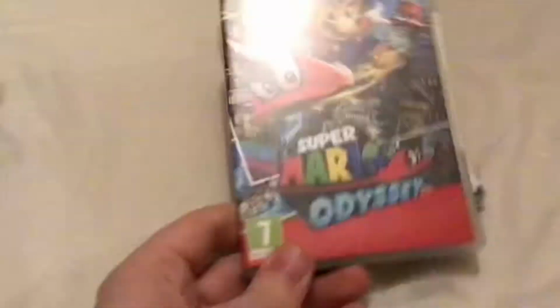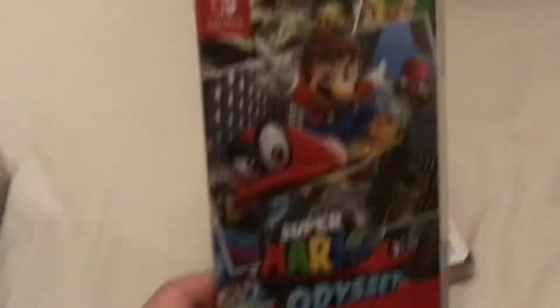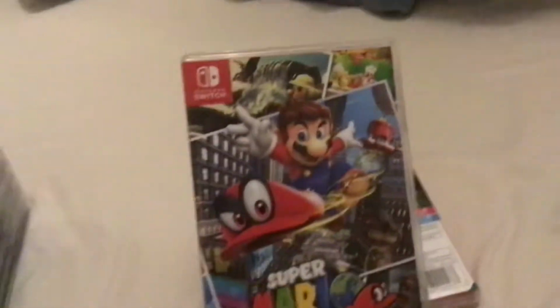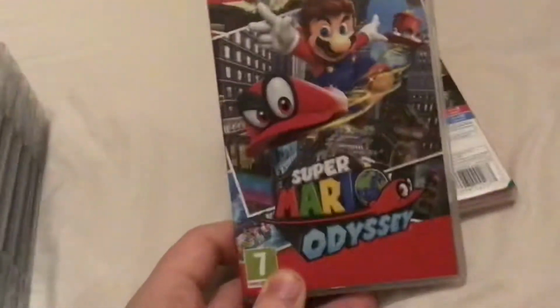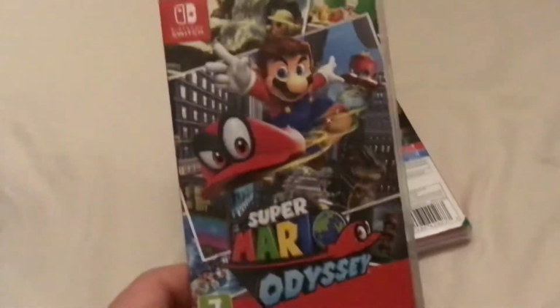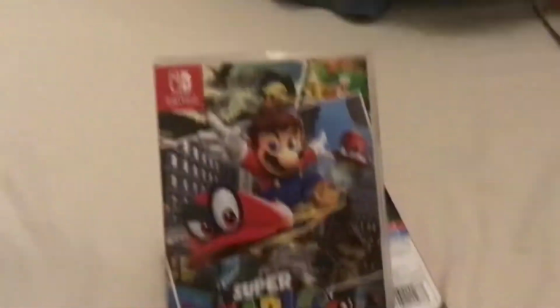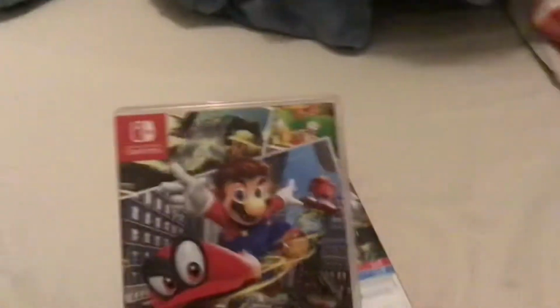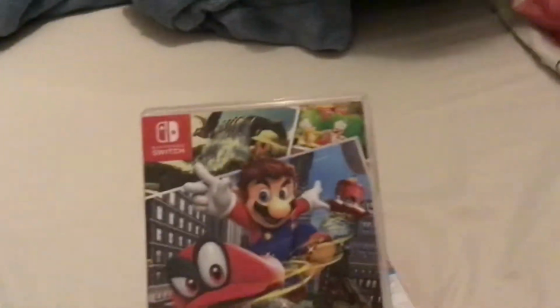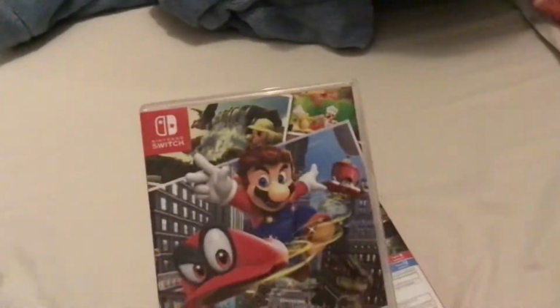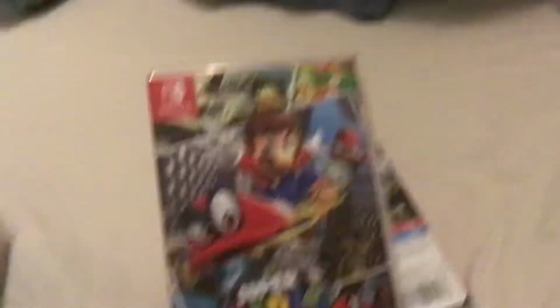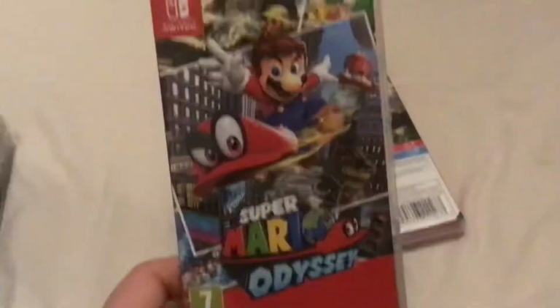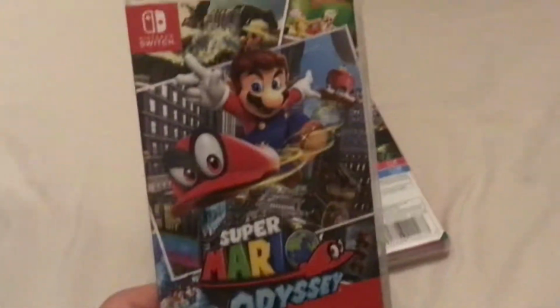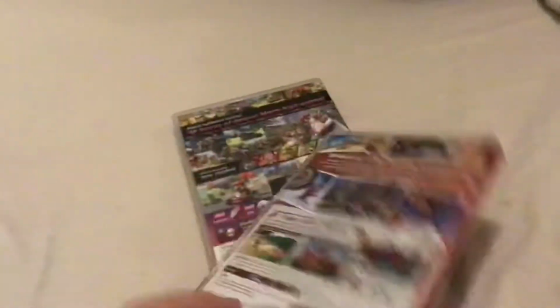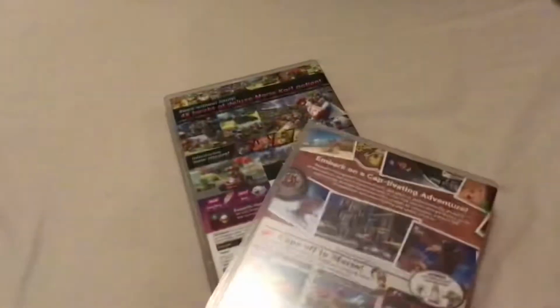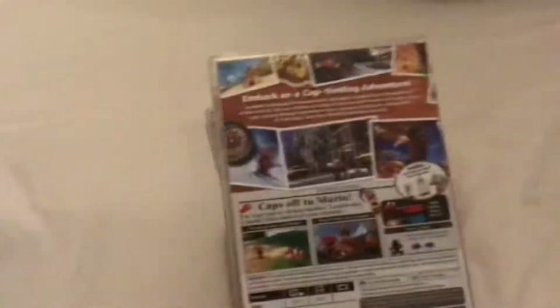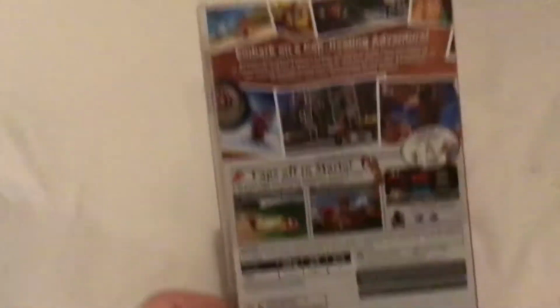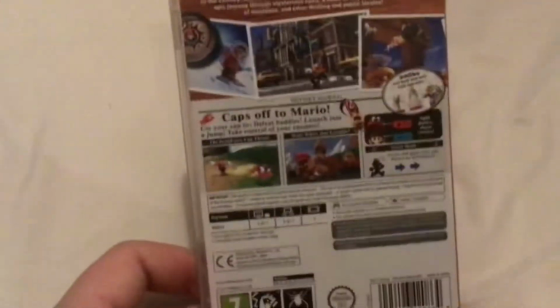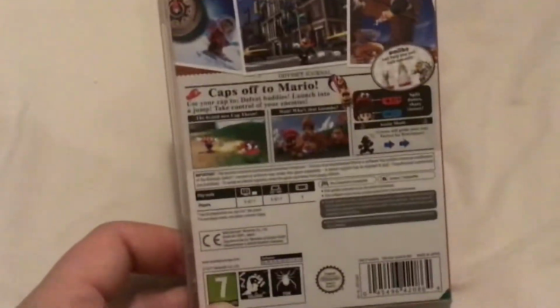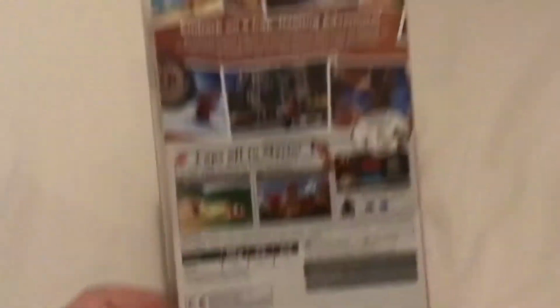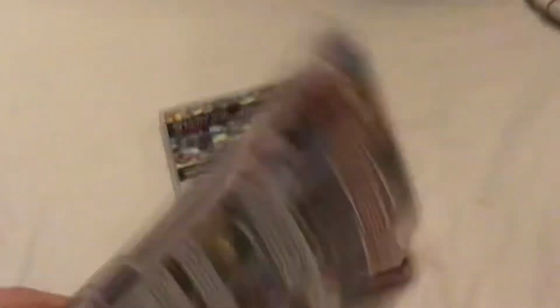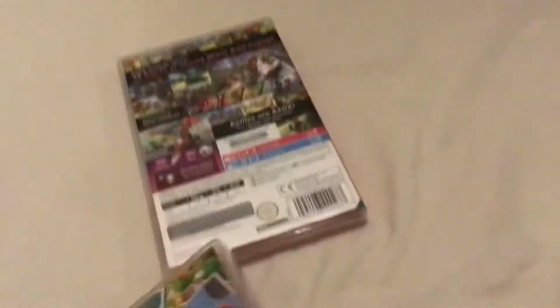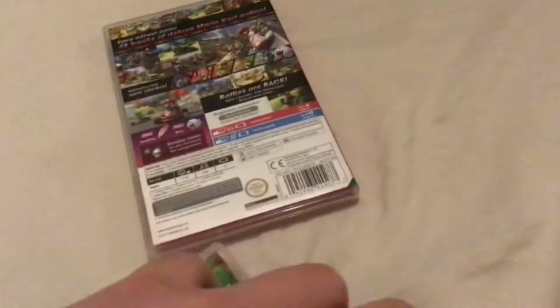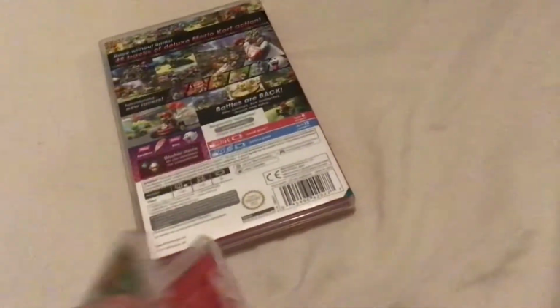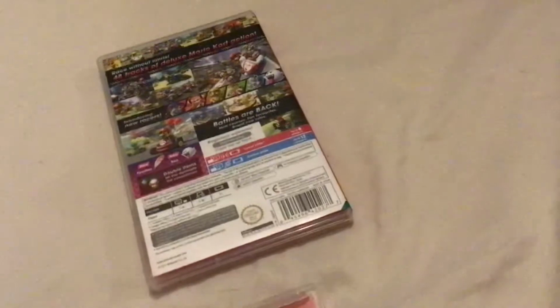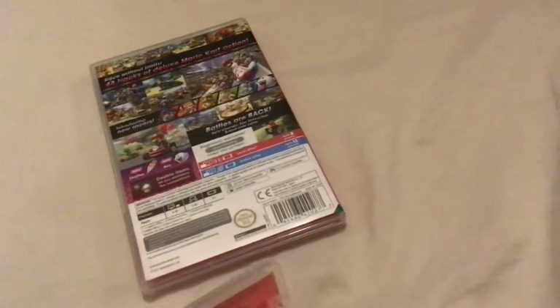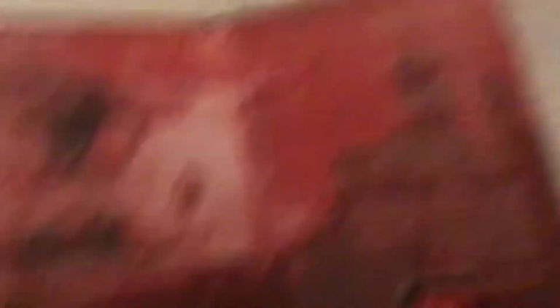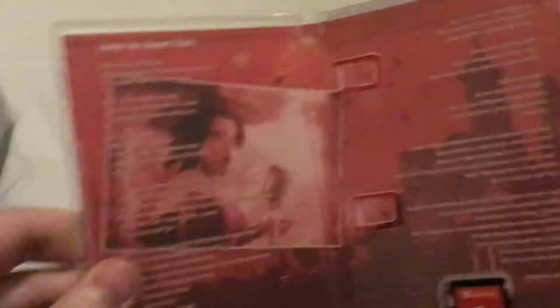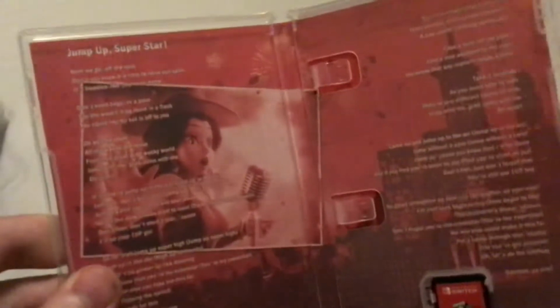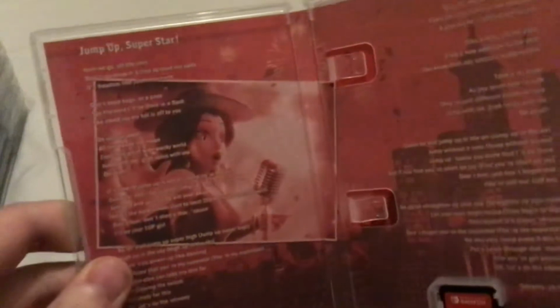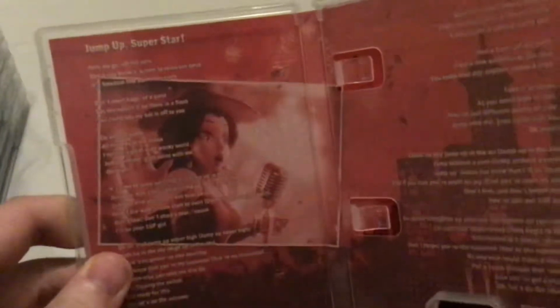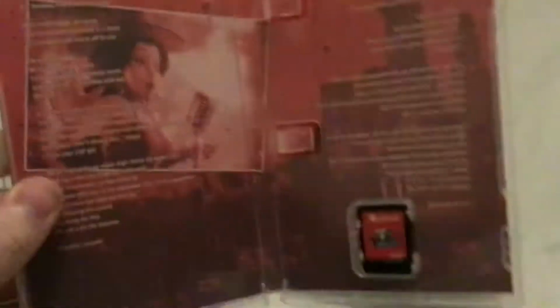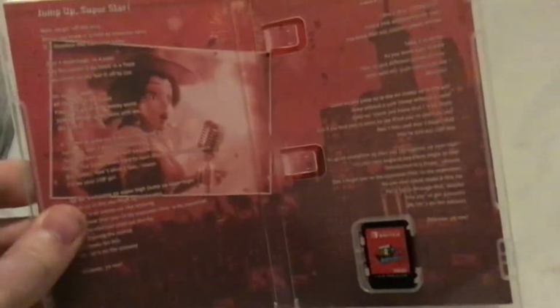Super Mario Odyssey came out on October 27th 2017. We got this on launch day, and on the back it's got the lyrics for Jump Up Superstar.